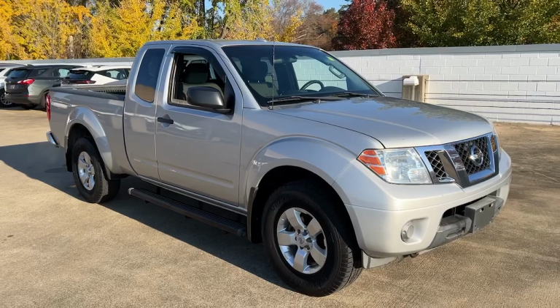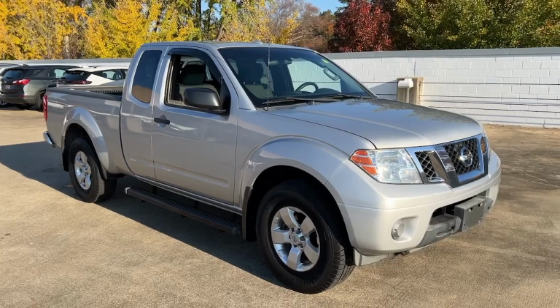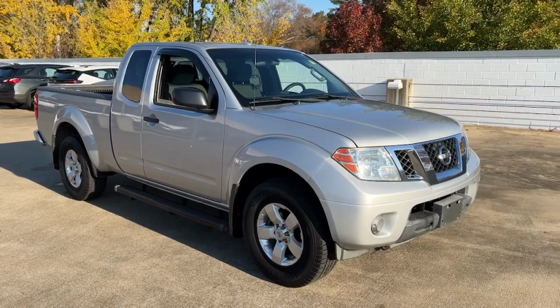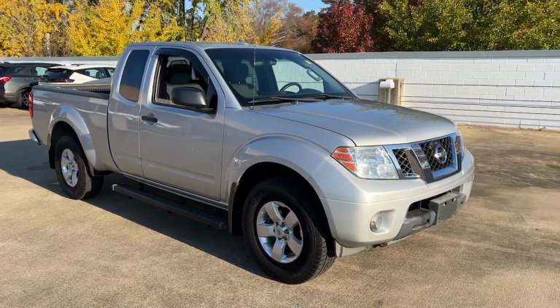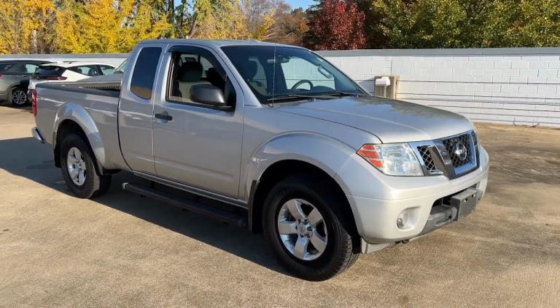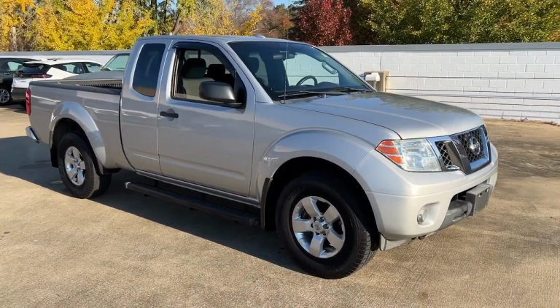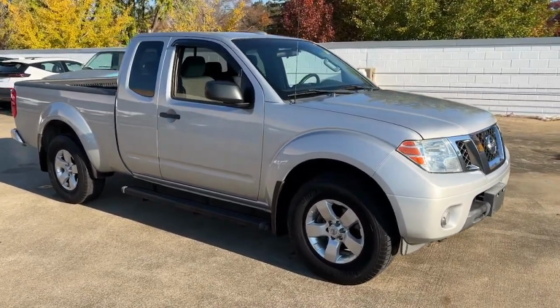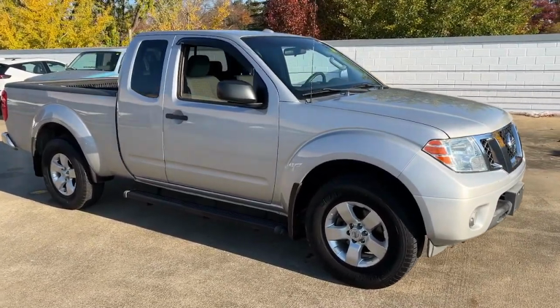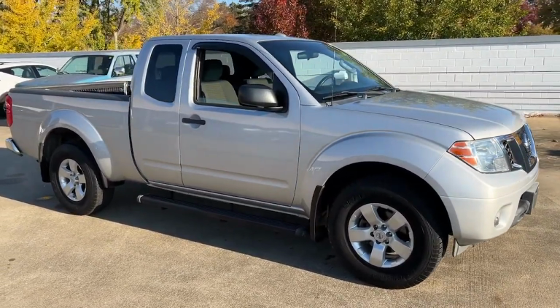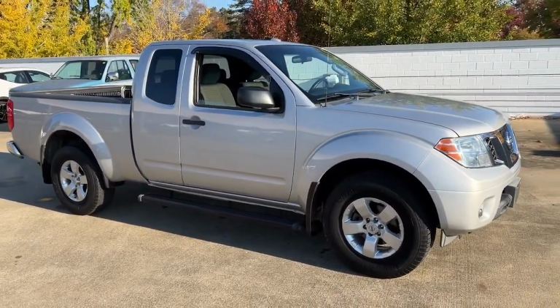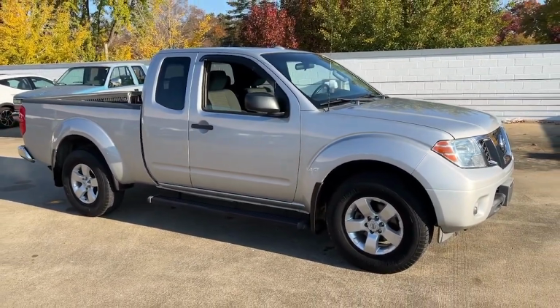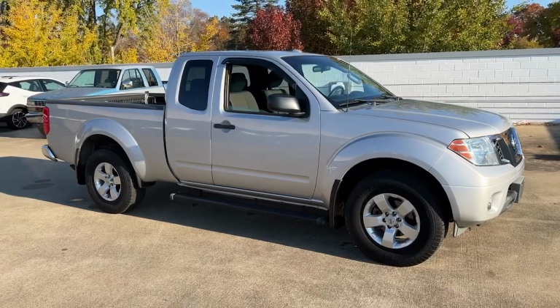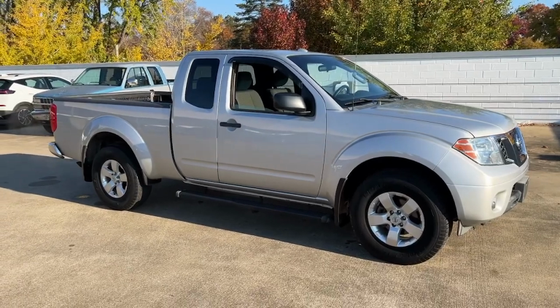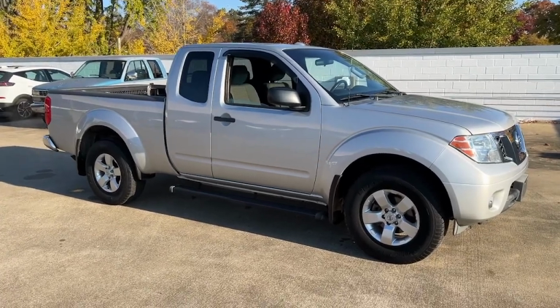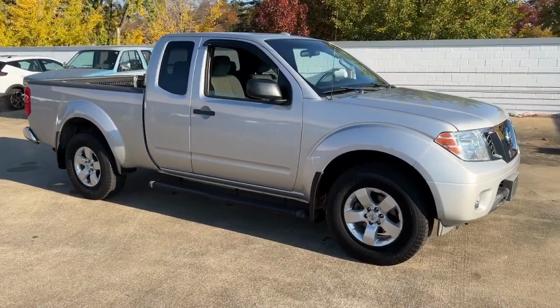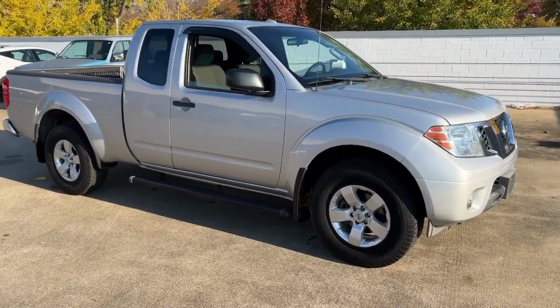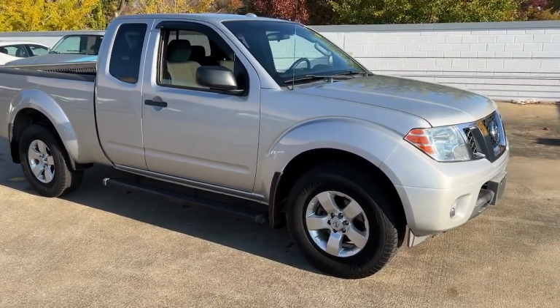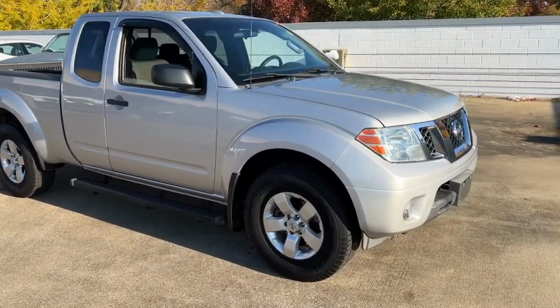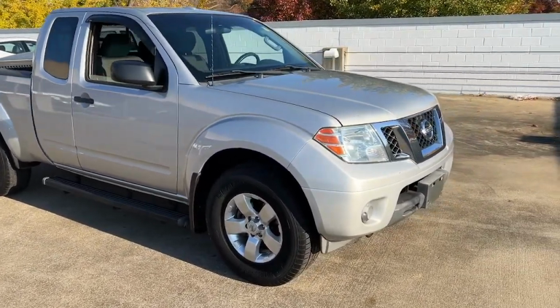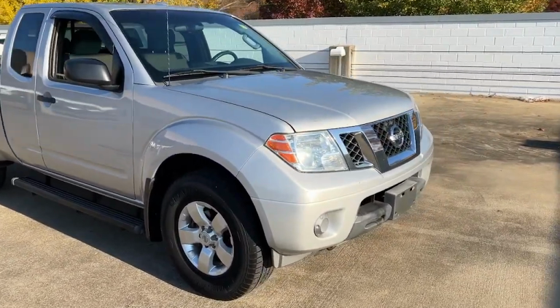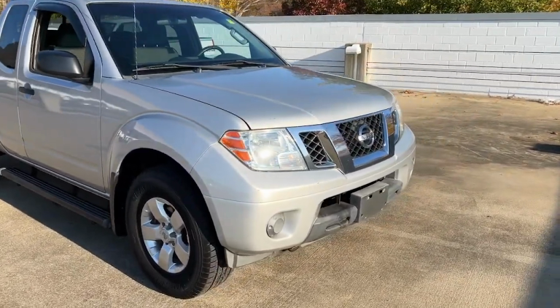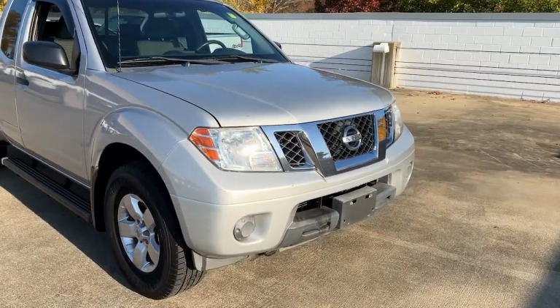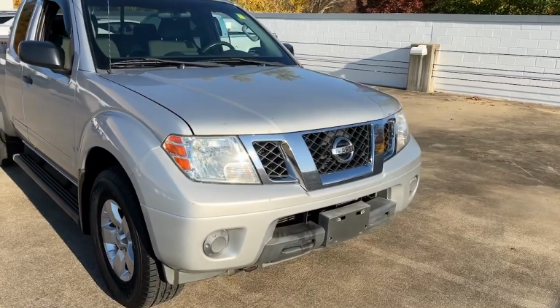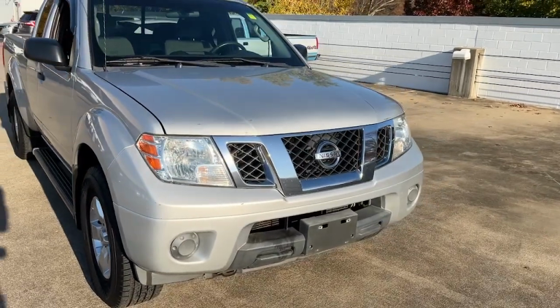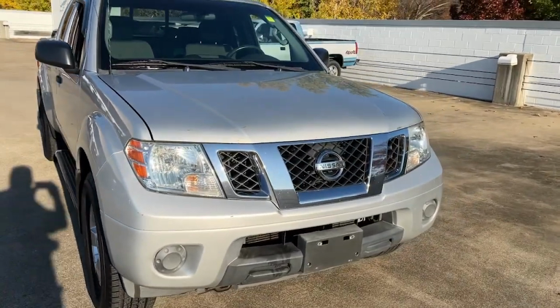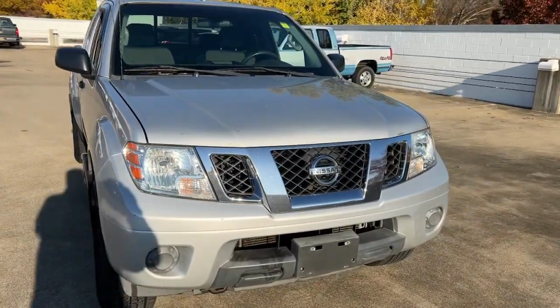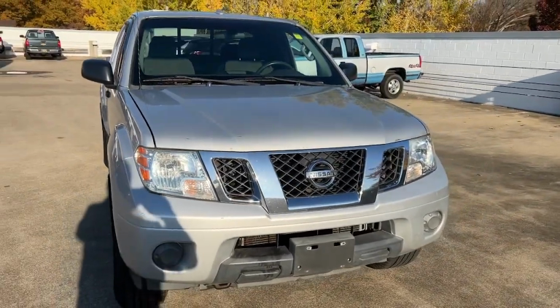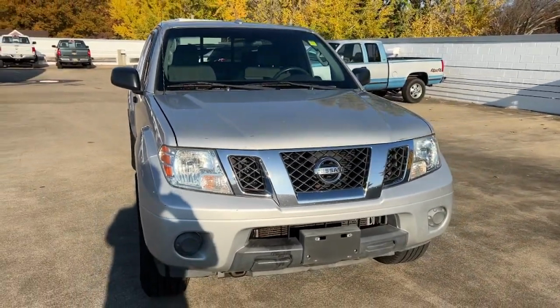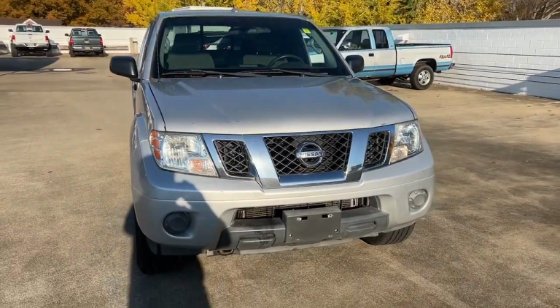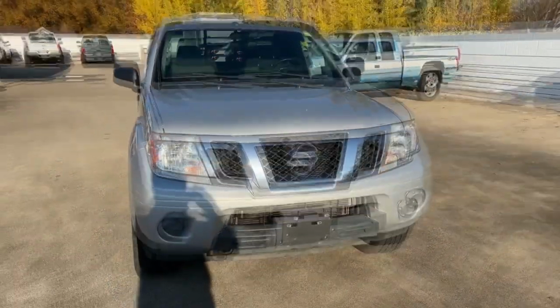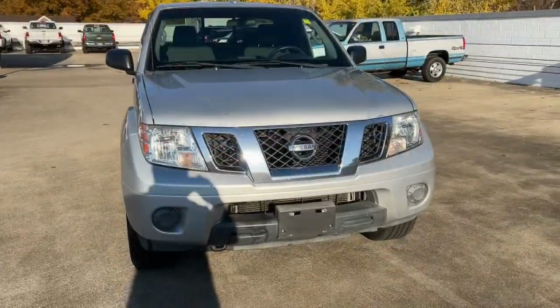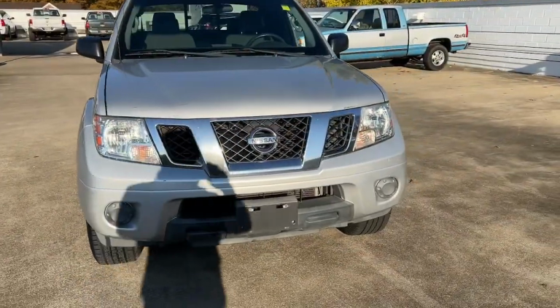You're gonna love the 2013 Nissan Frontier. This vehicle is an outstanding buy with fewer than 150,000 miles on the odometer. You'll be ready for the job or off-road recreation in this remarkably affordable Frontier.